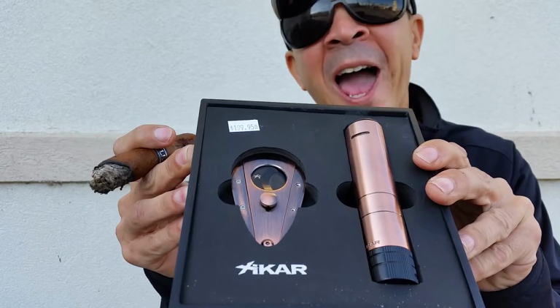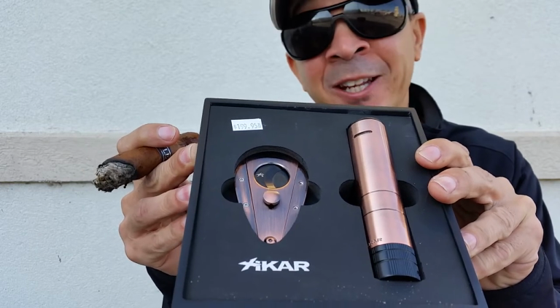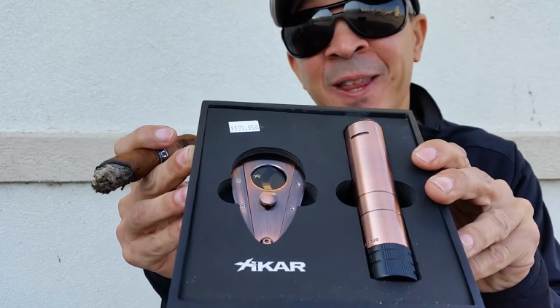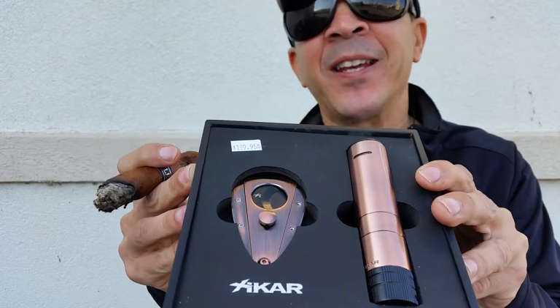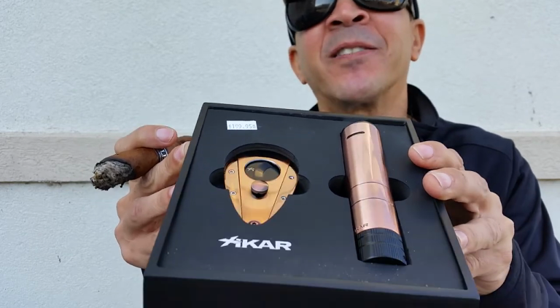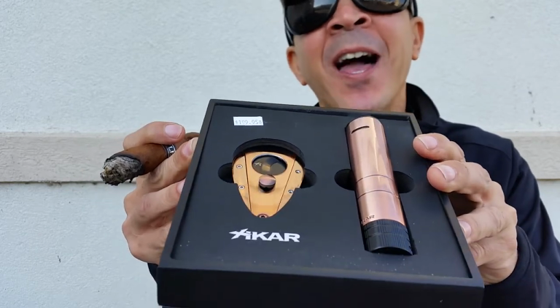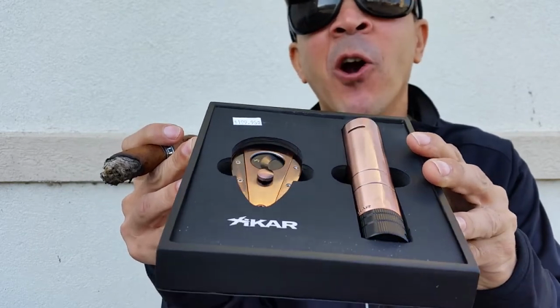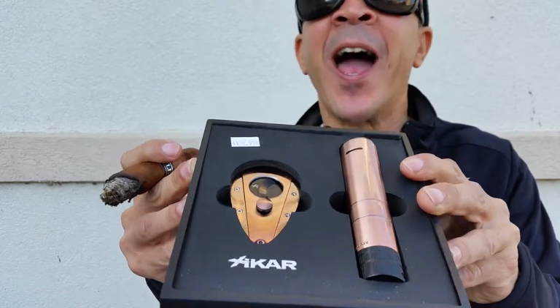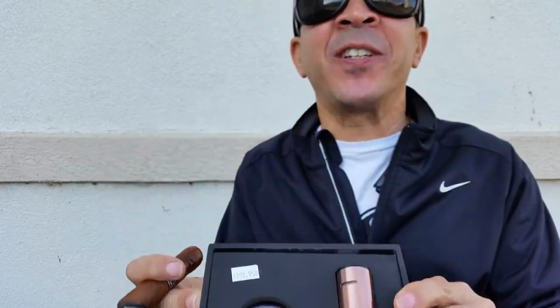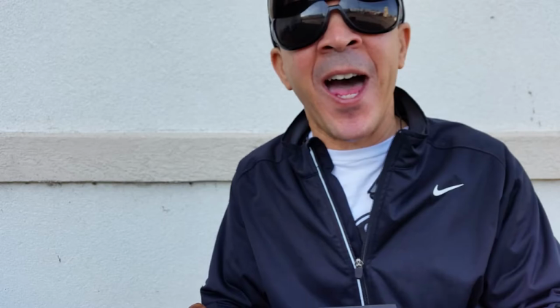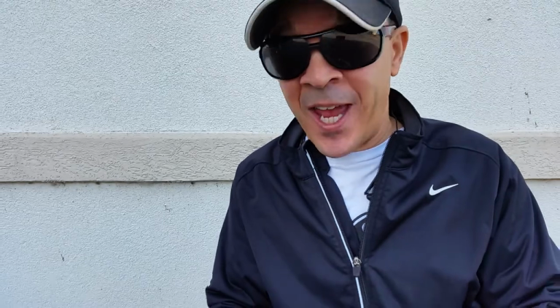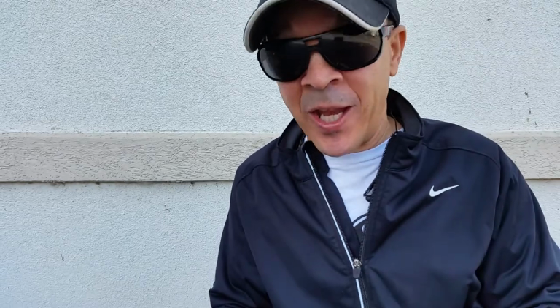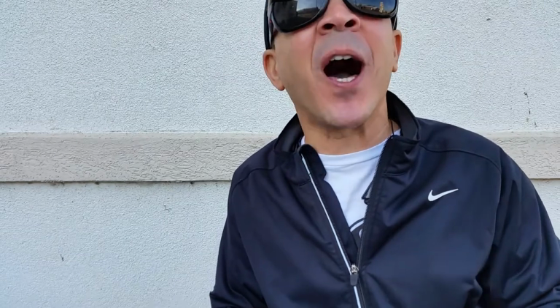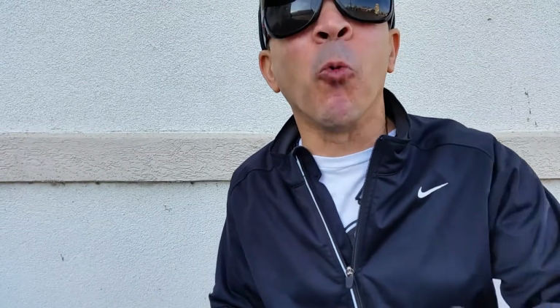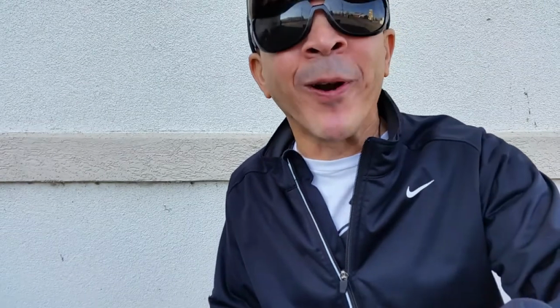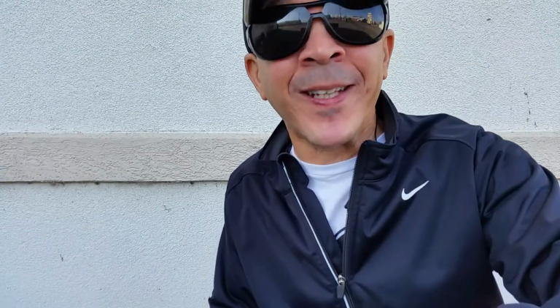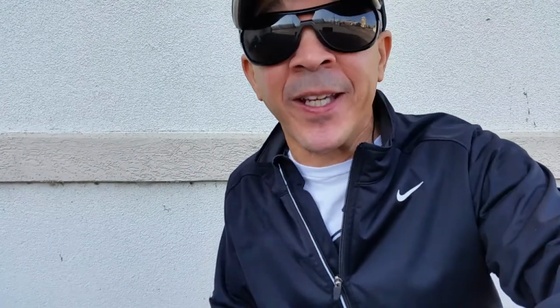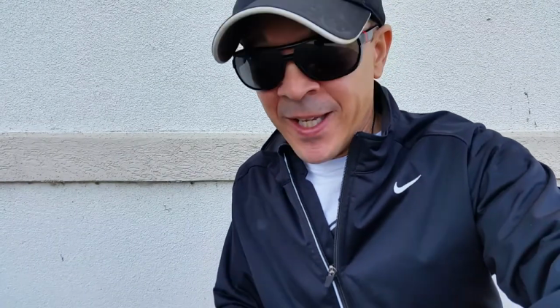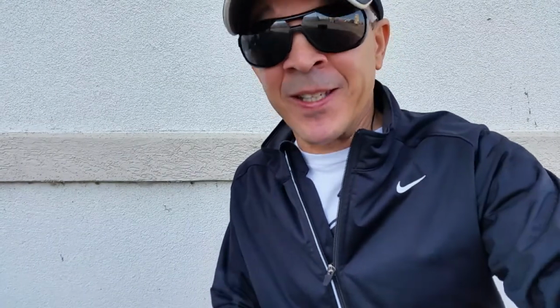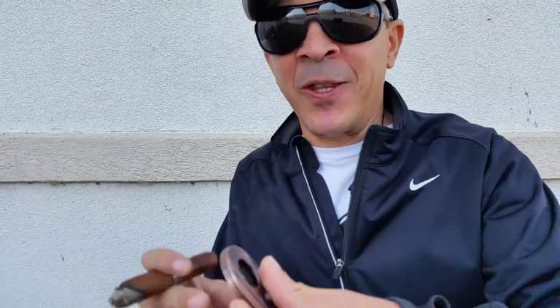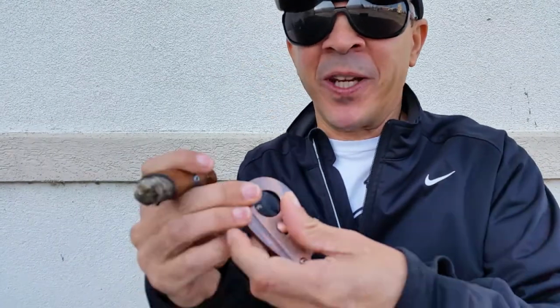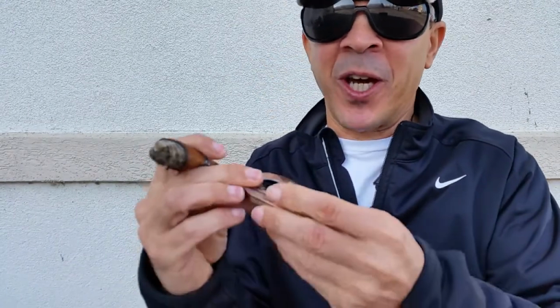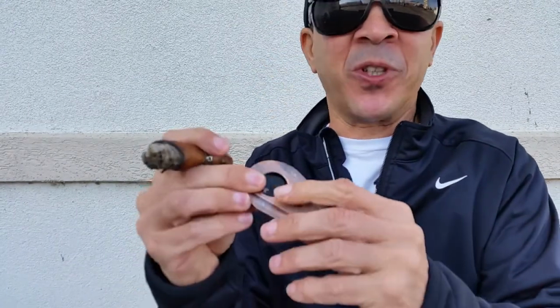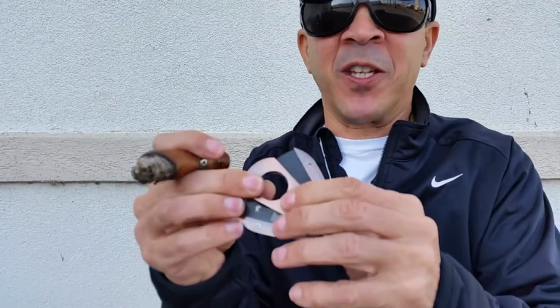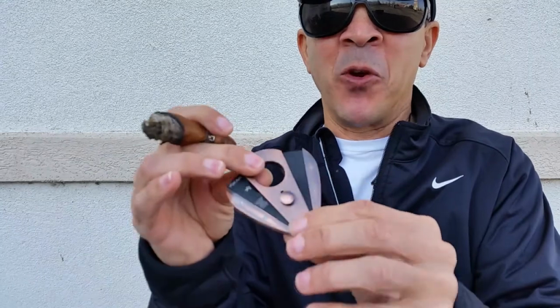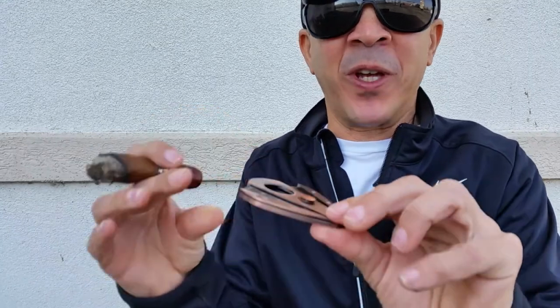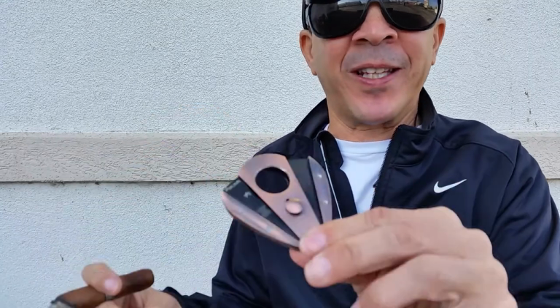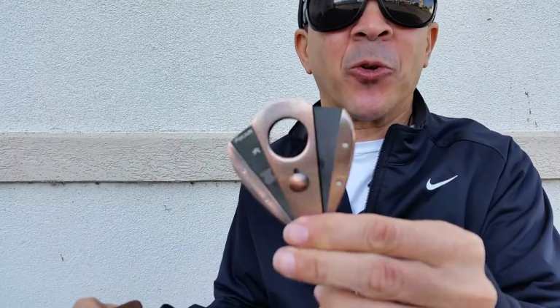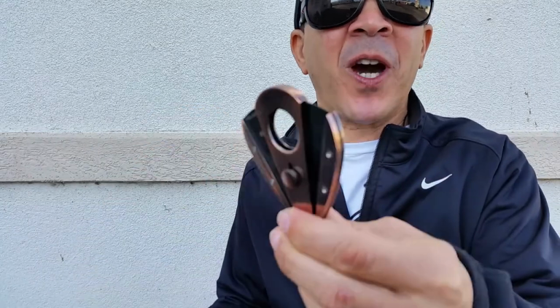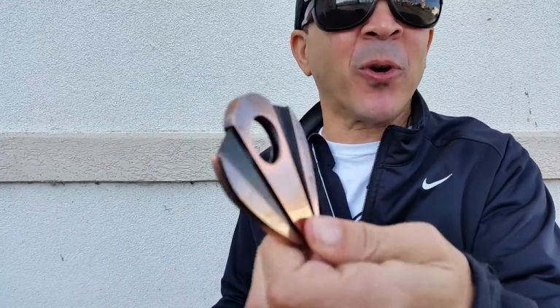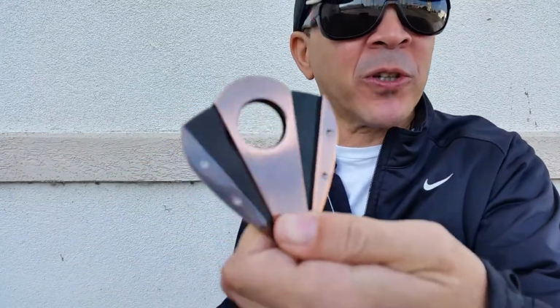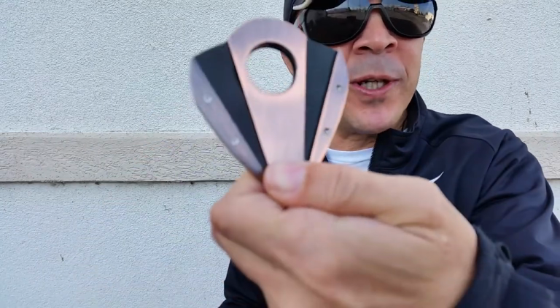Added to that, Zykar actually has a lifetime warranty. This particular cutter, which I think is beautiful, has like that little copper look to it.